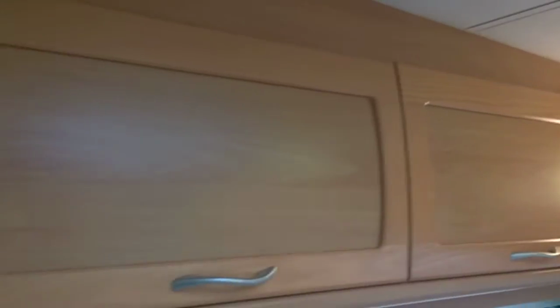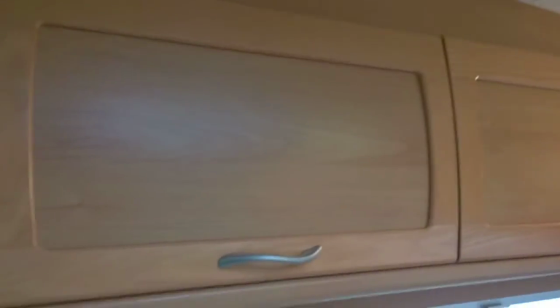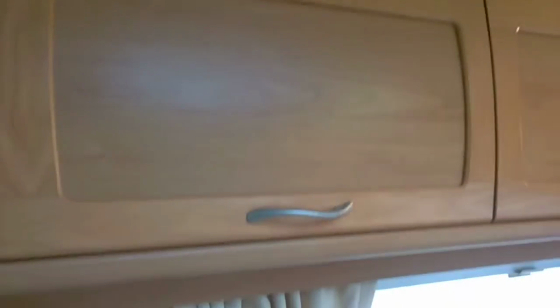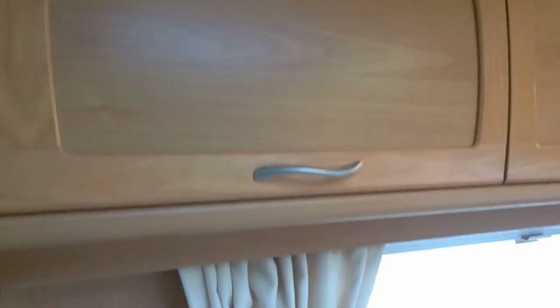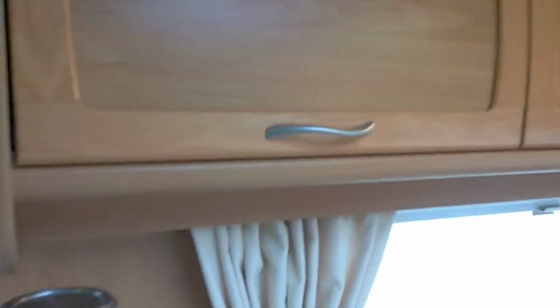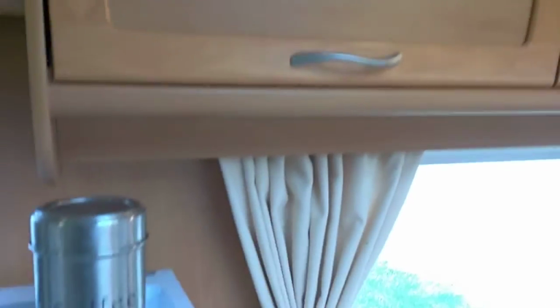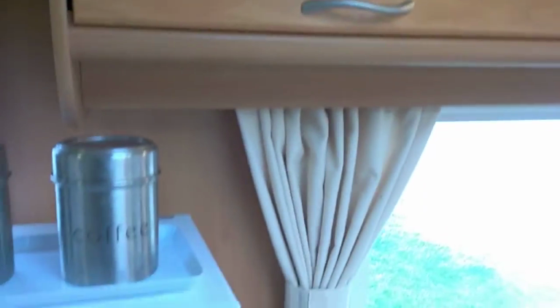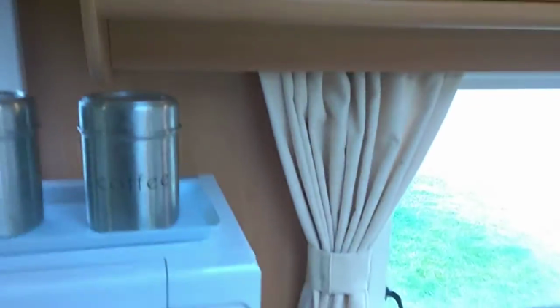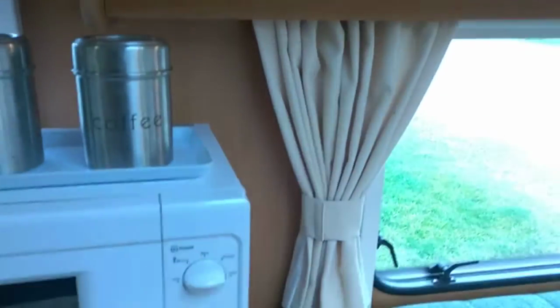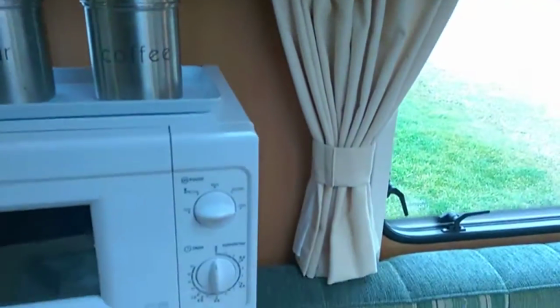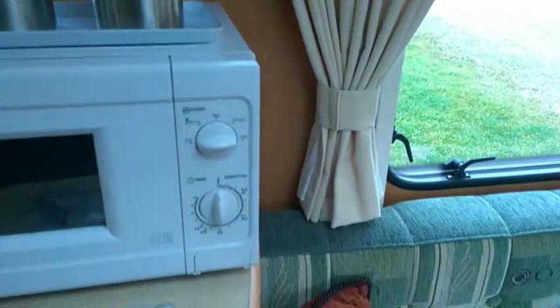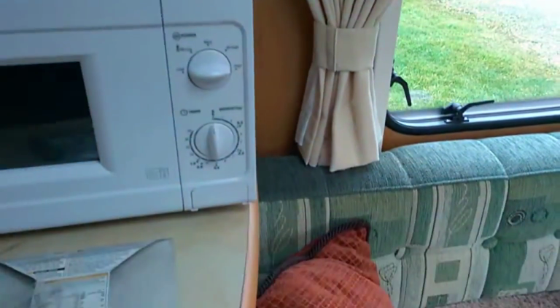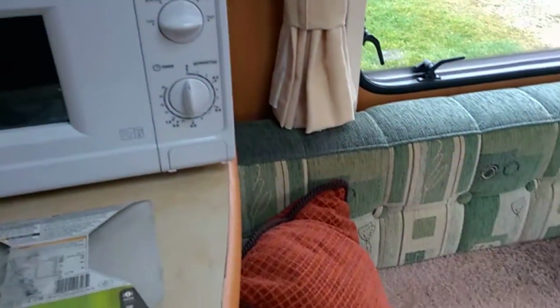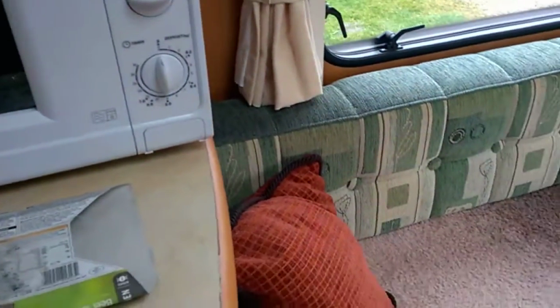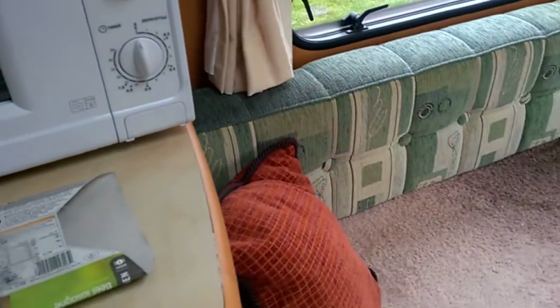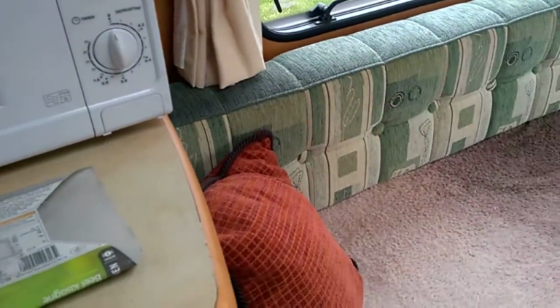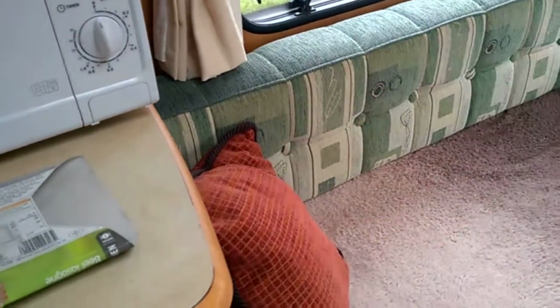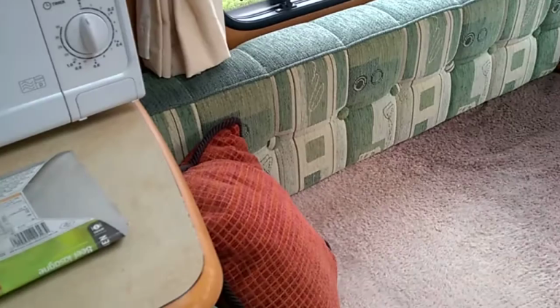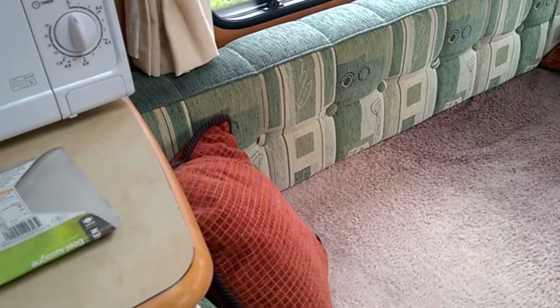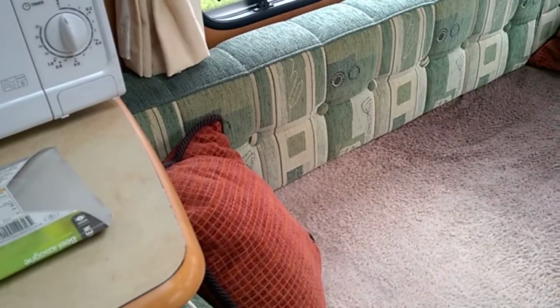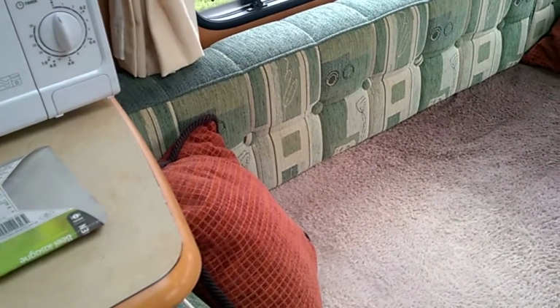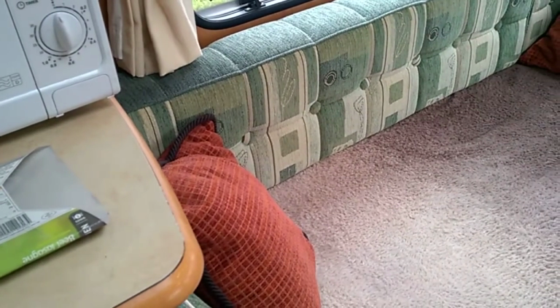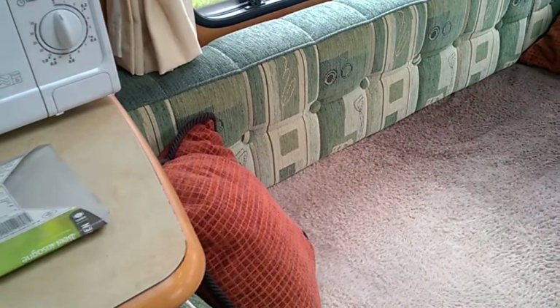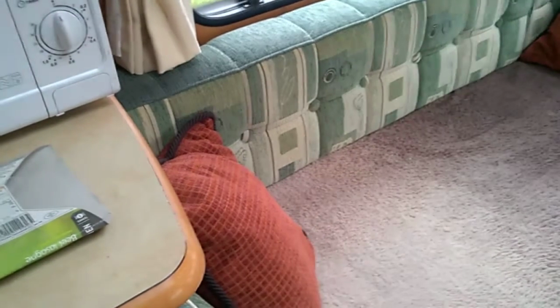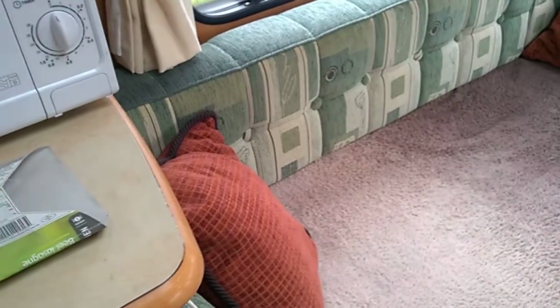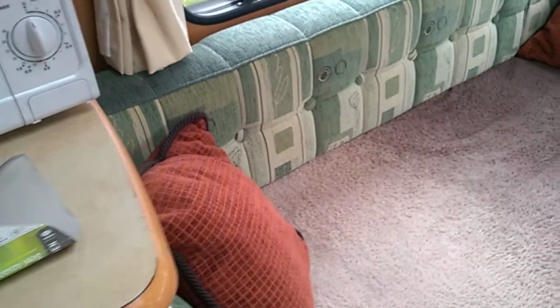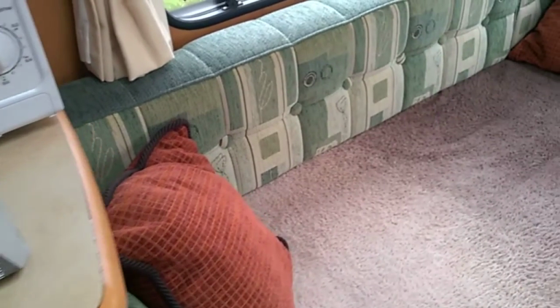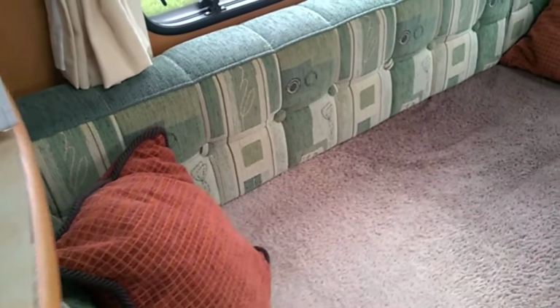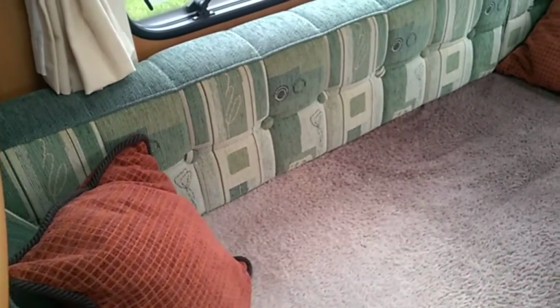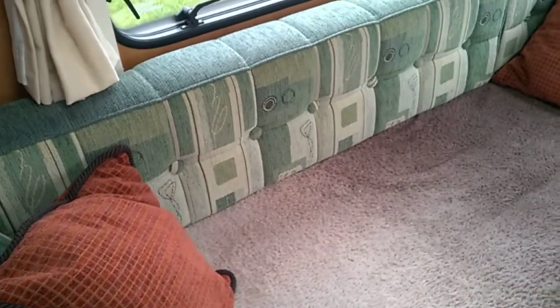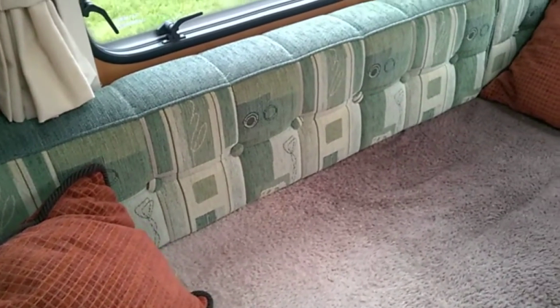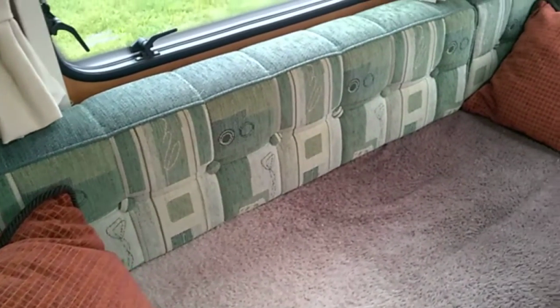Moving down again on the left-hand side of the van, we have a long bunk — and I mean a long bunk. A person over six foot could sleep on that easily.